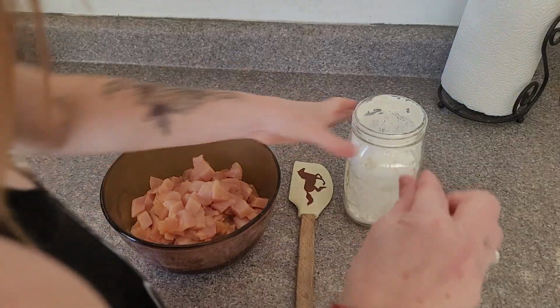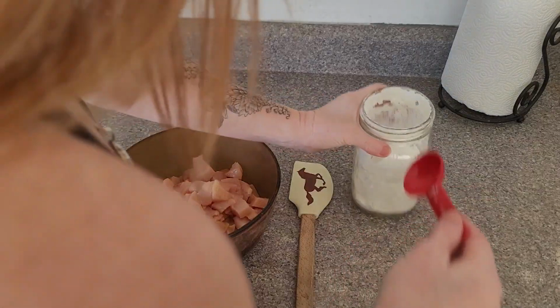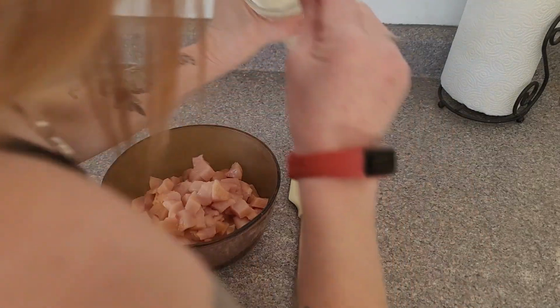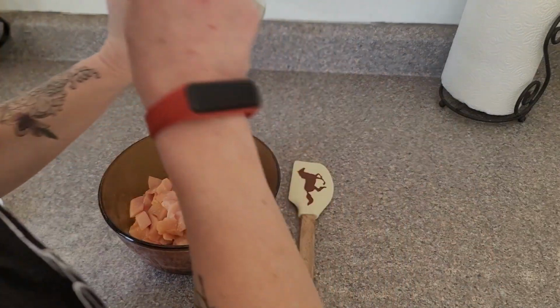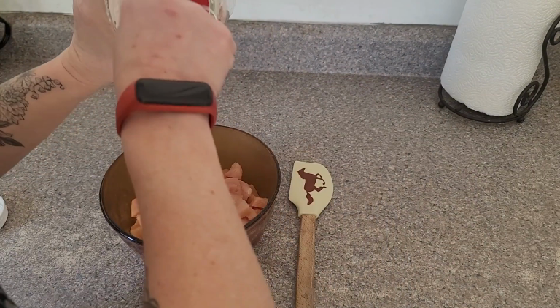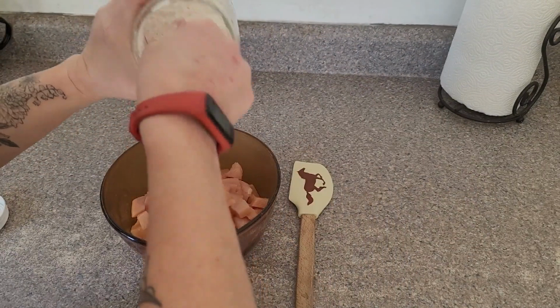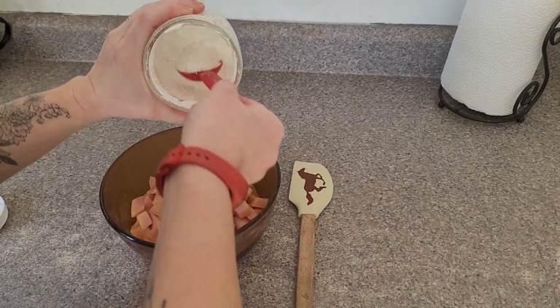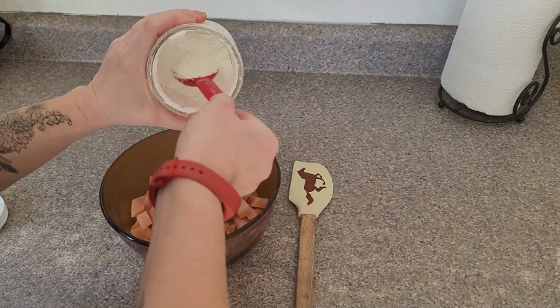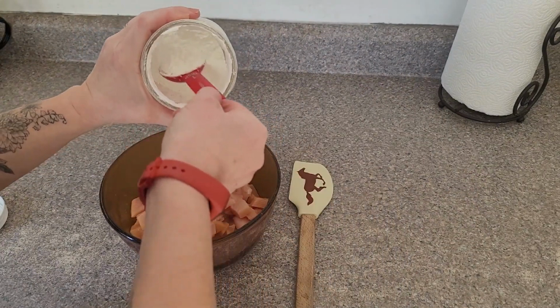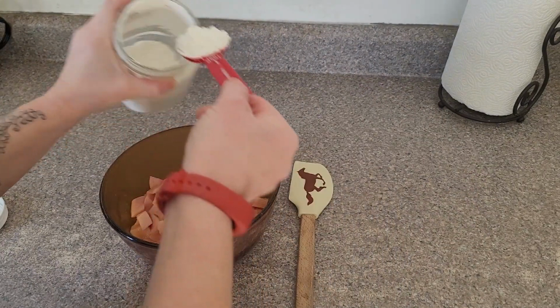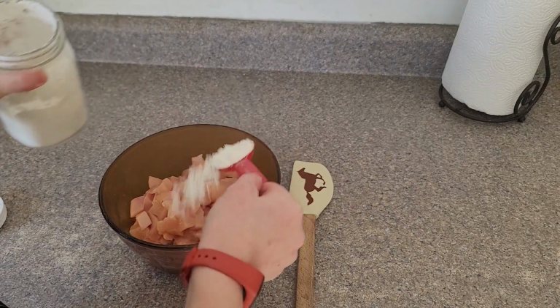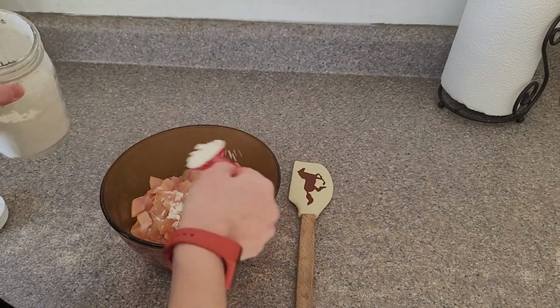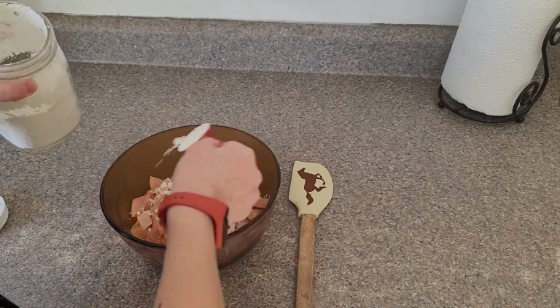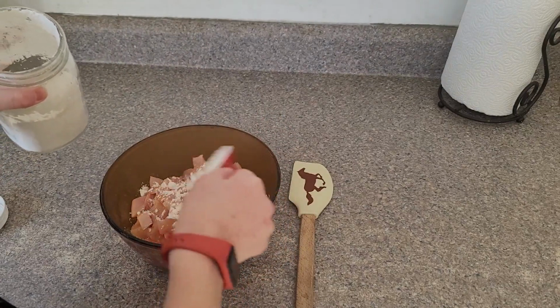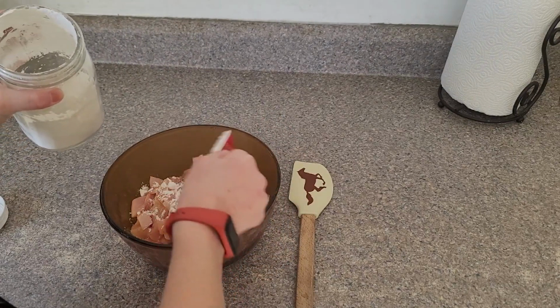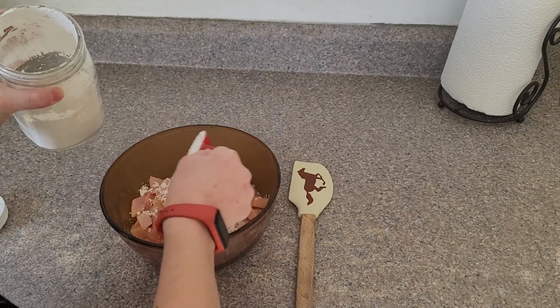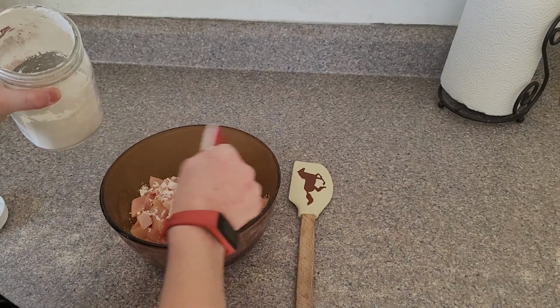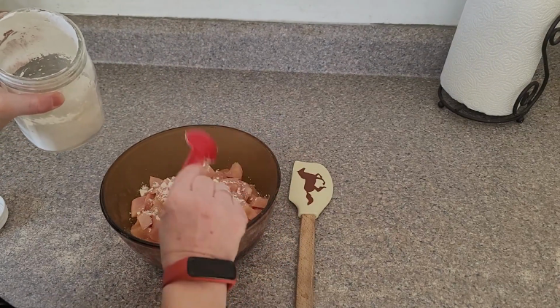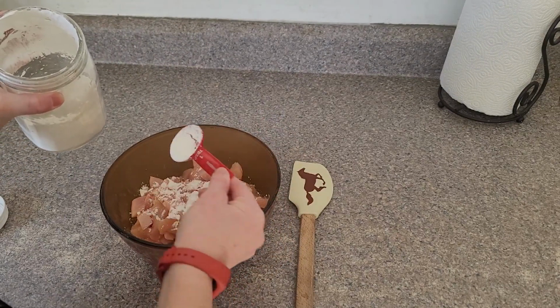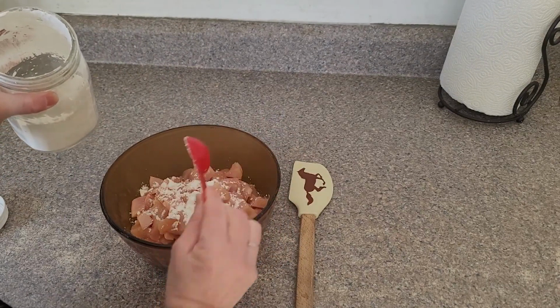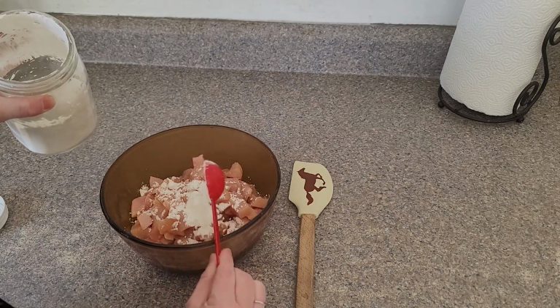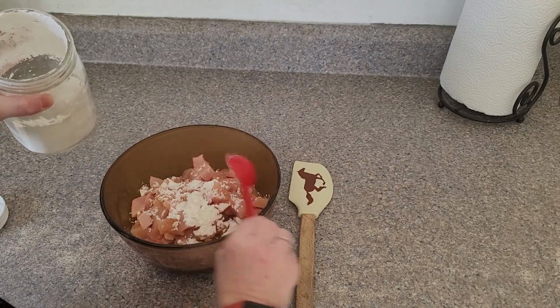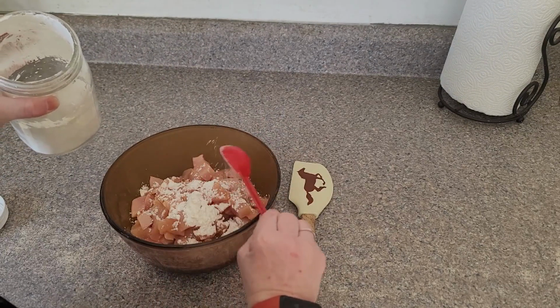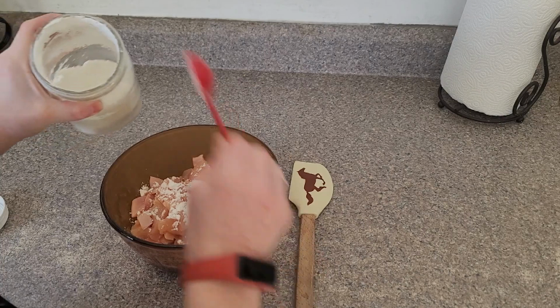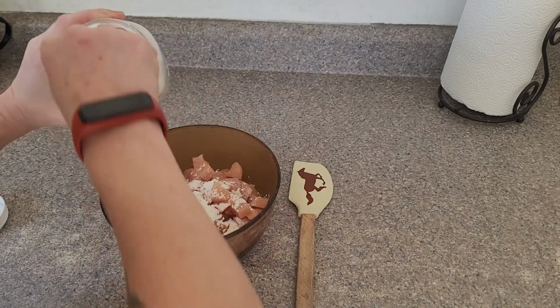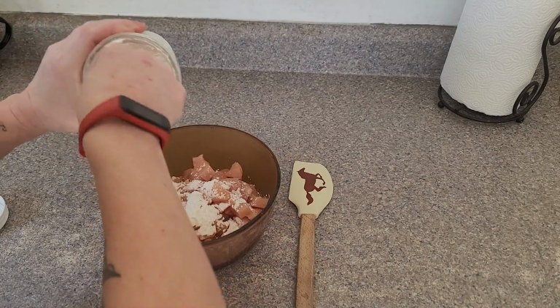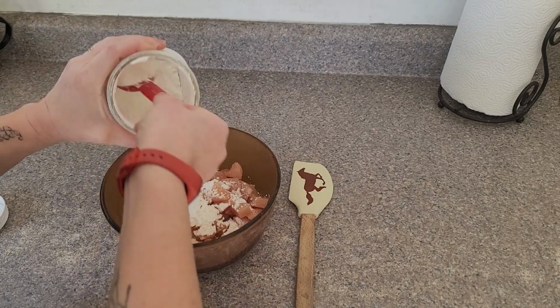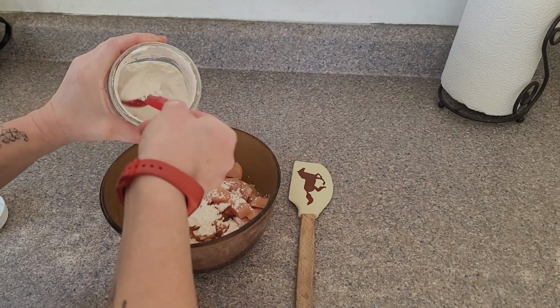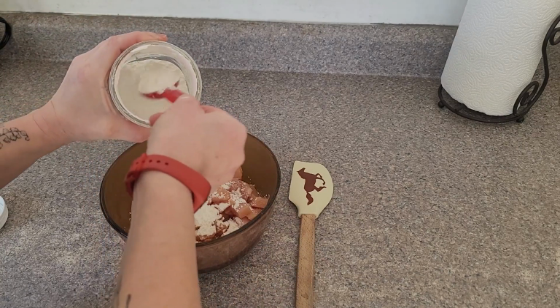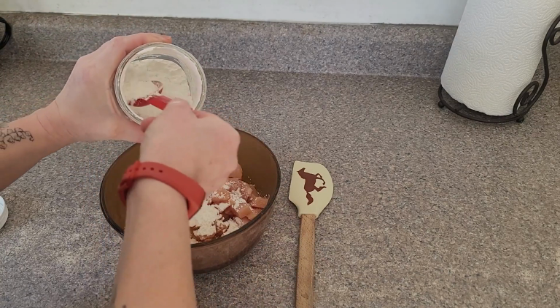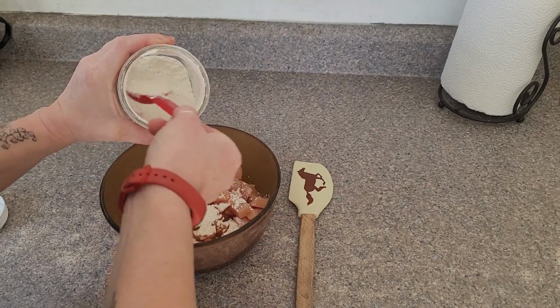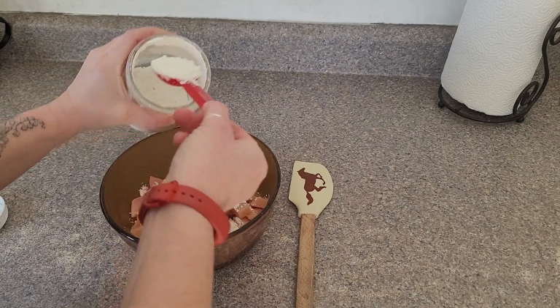Now I'm going to mix in two tablespoons of cornstarch with our chicken and just give it a good stir around to coat the chicken before putting it in the air fryer.